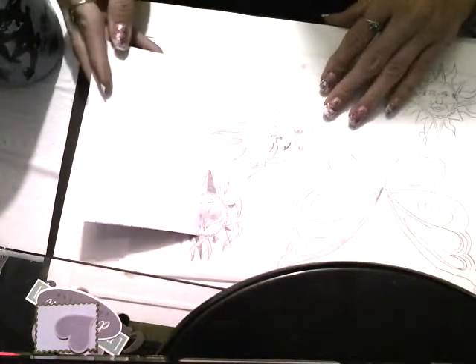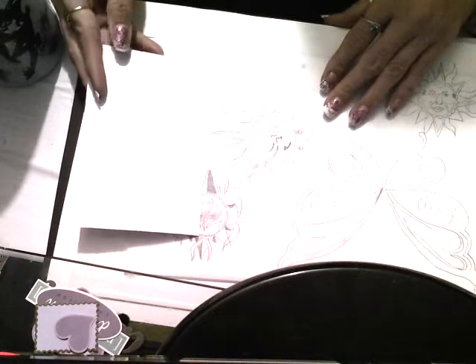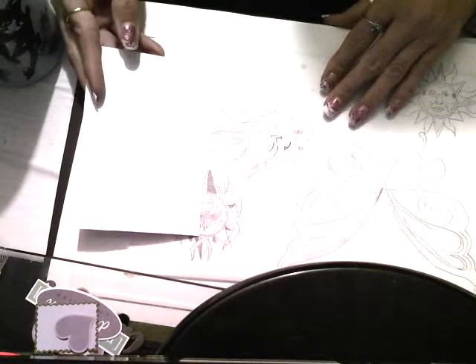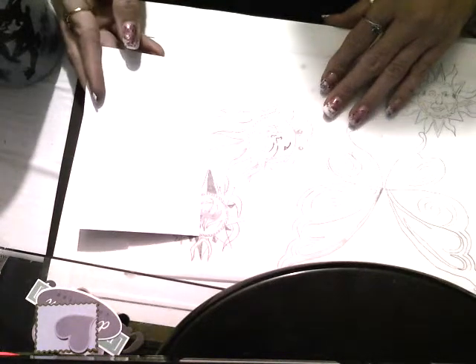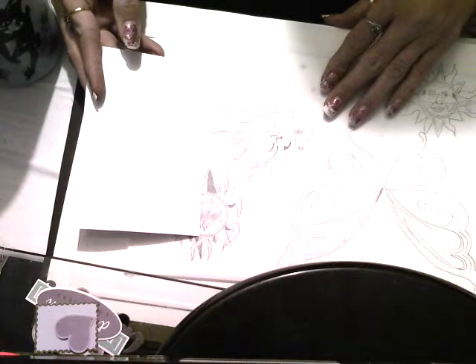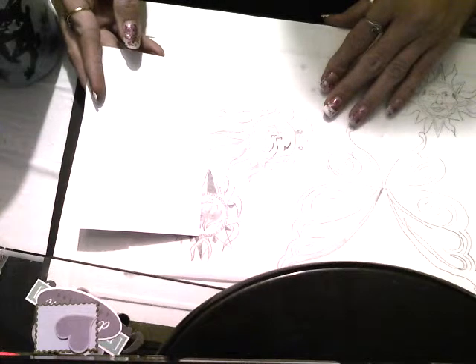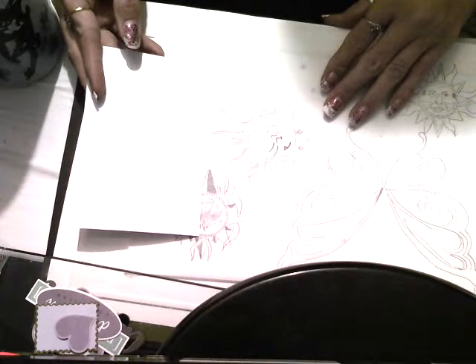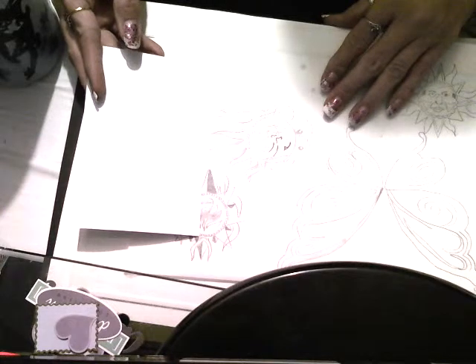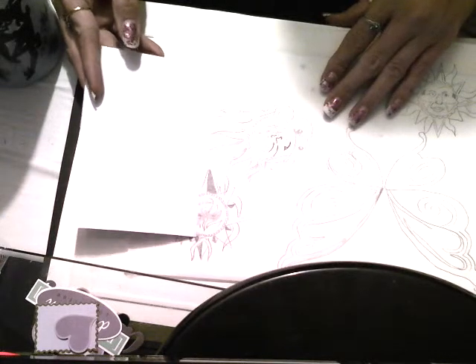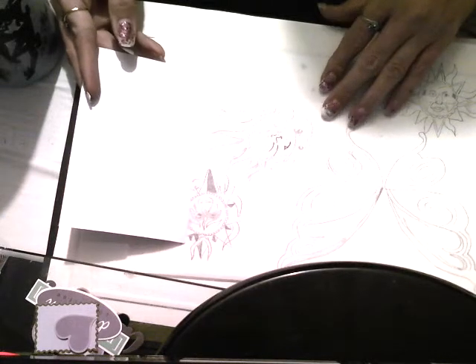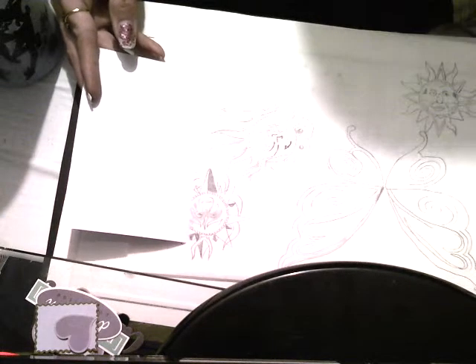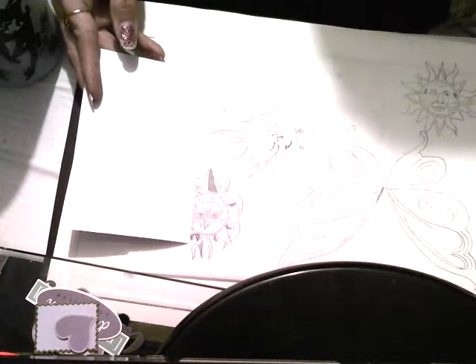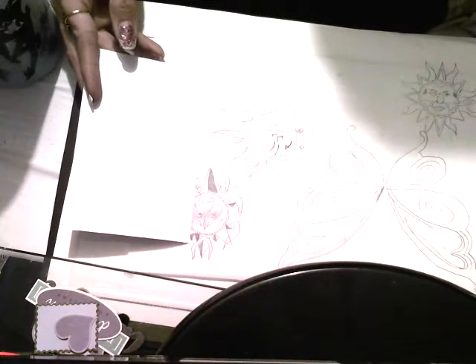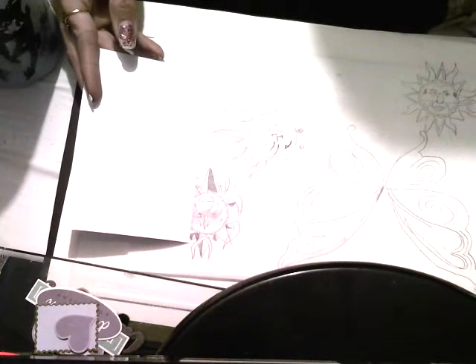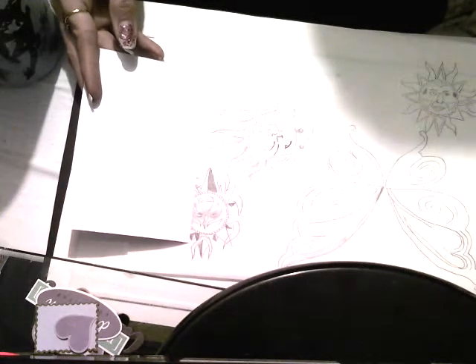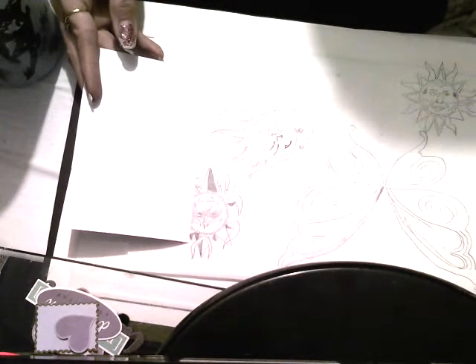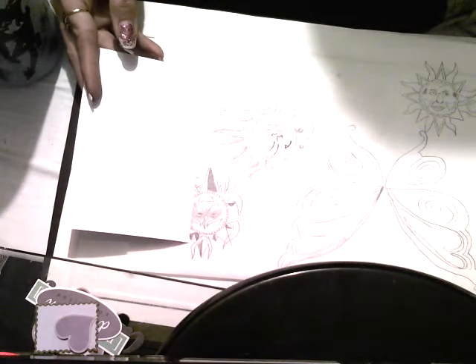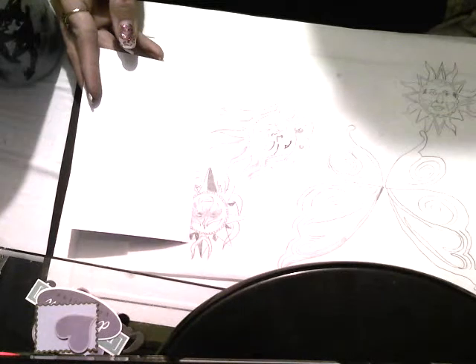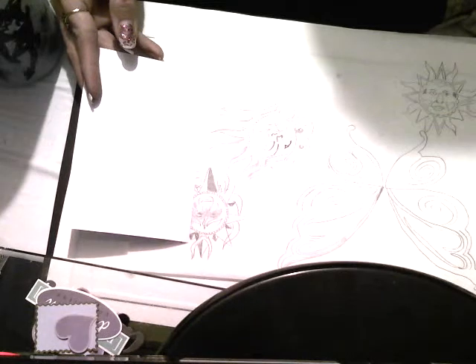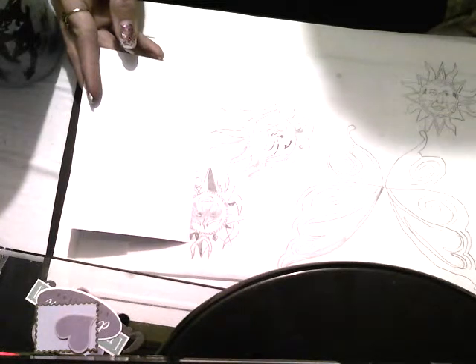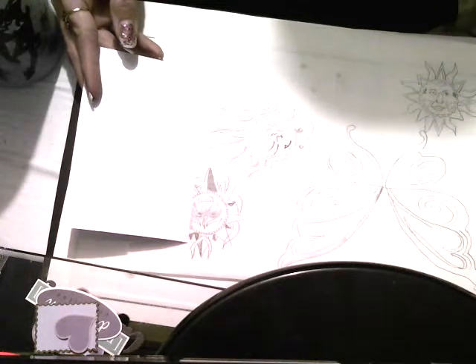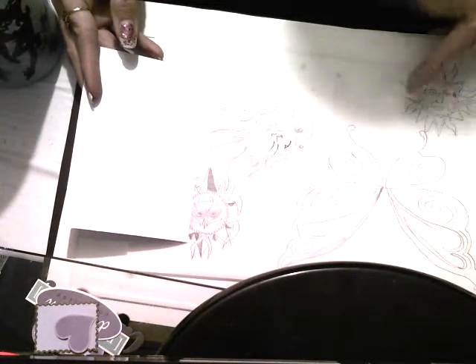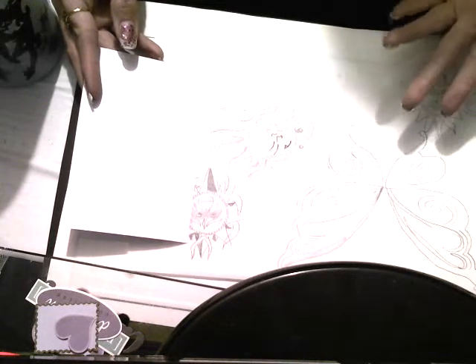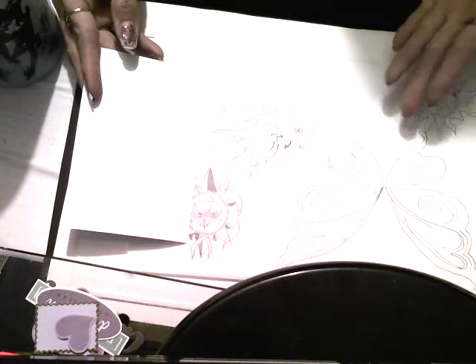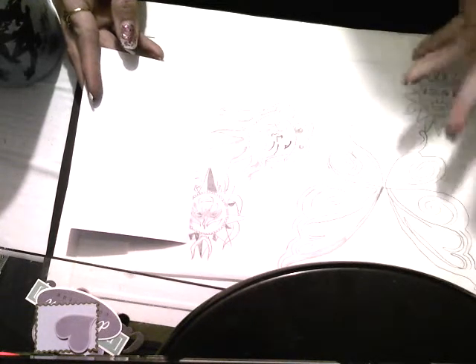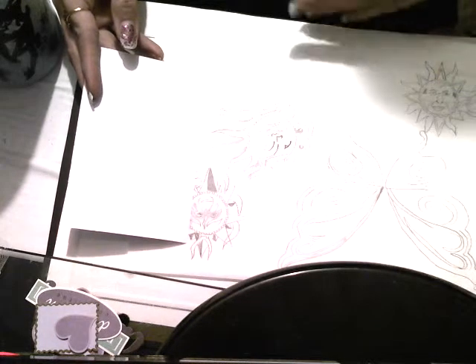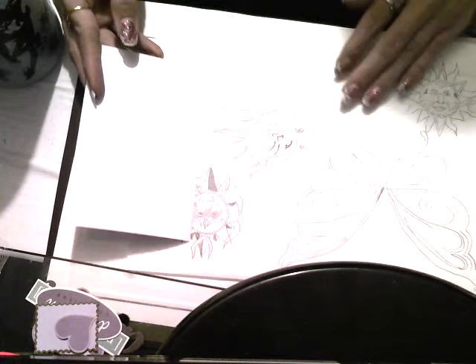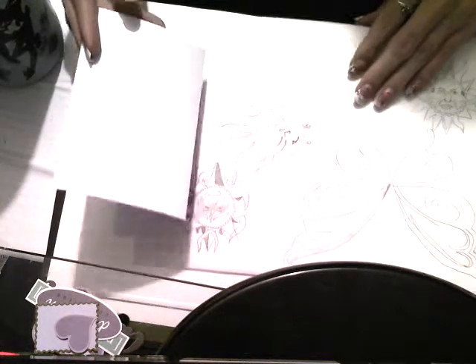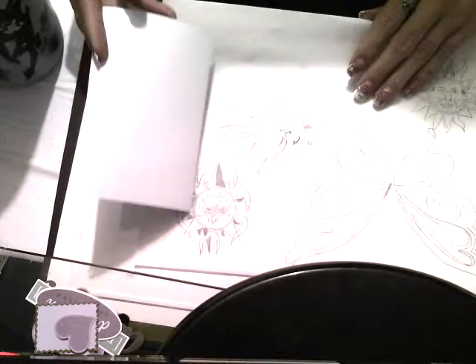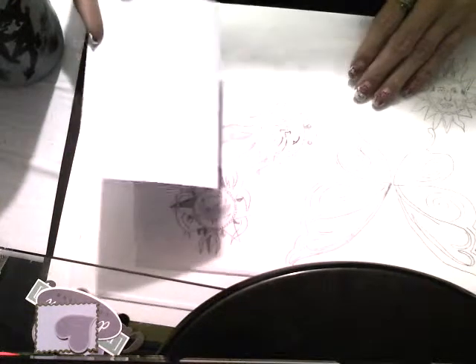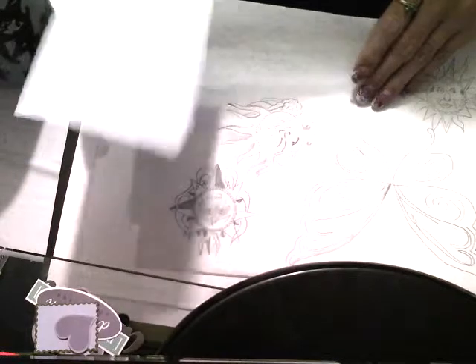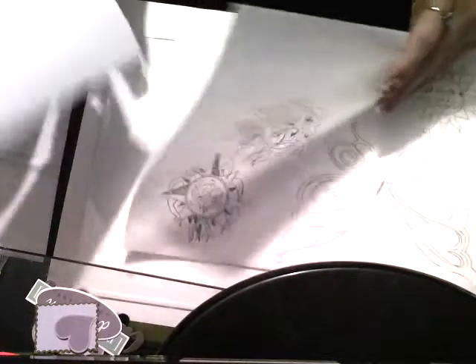Let it air dry. Normally the paint dries pretty quick, especially on paper — so maybe 15, 20 minutes, half an hour, whatever. Sometimes I'd let them stay all night and then come back in and cut it out.